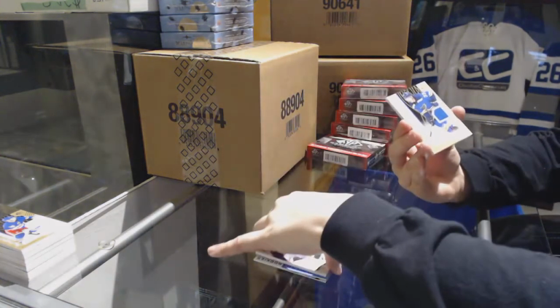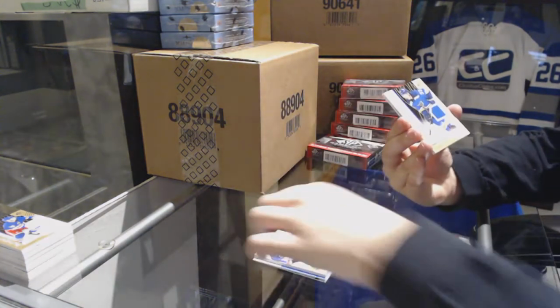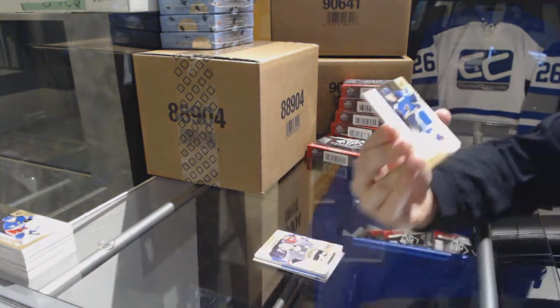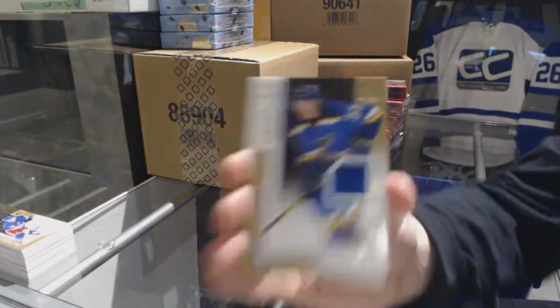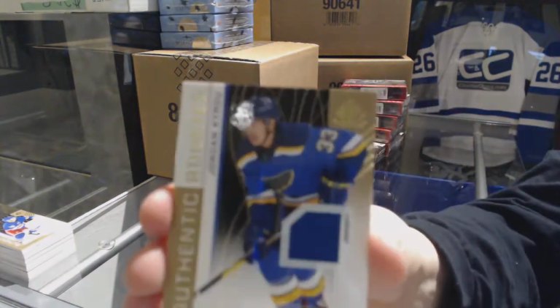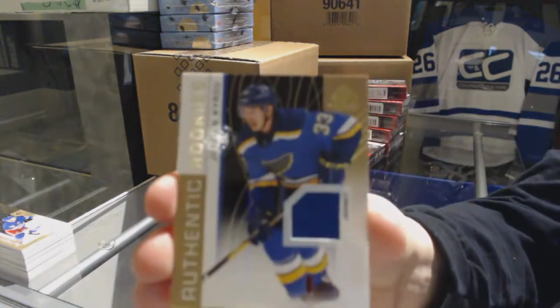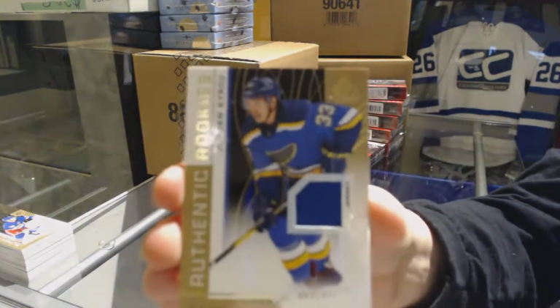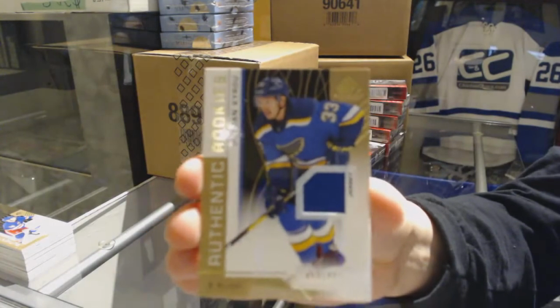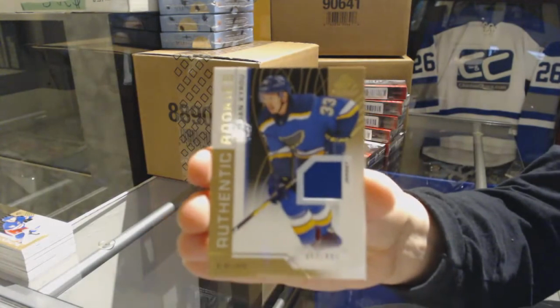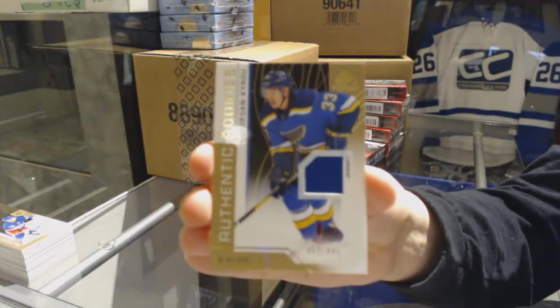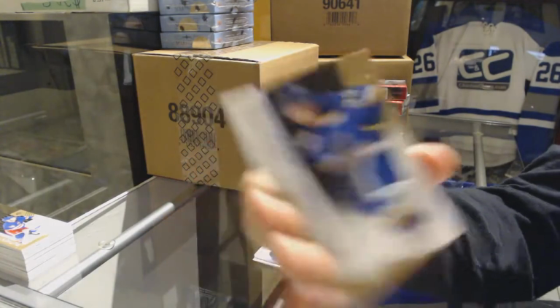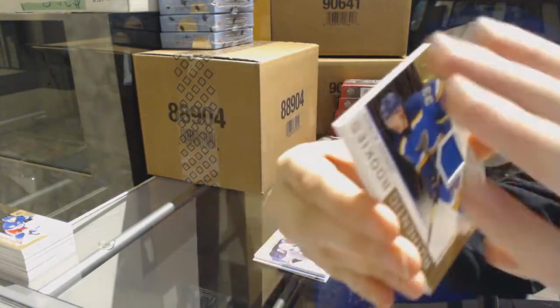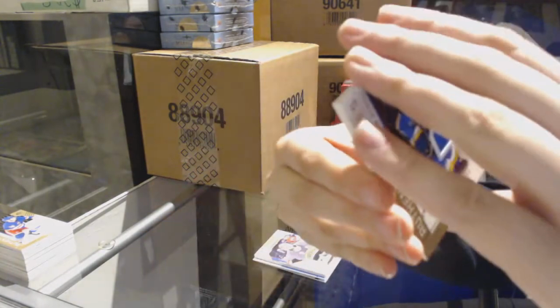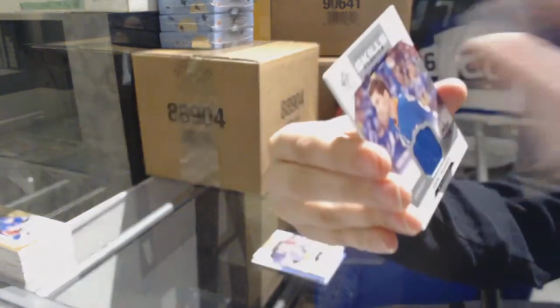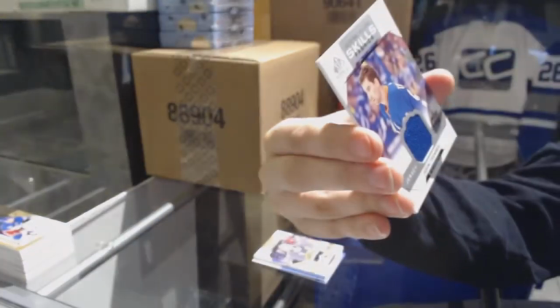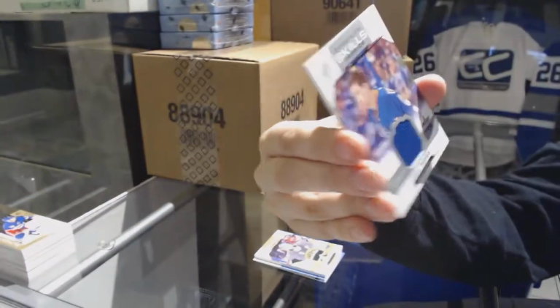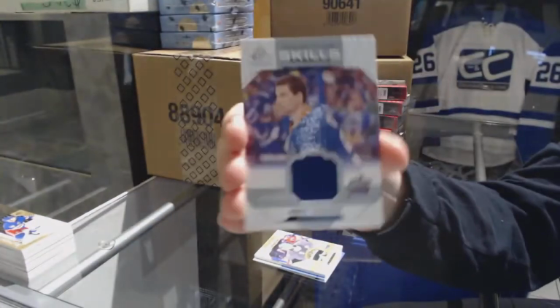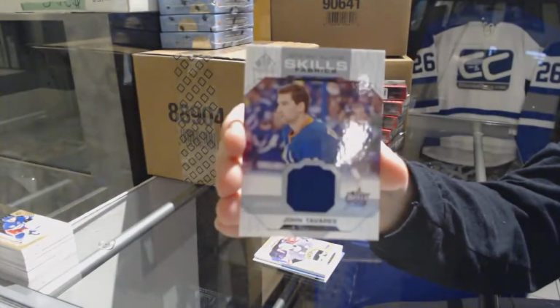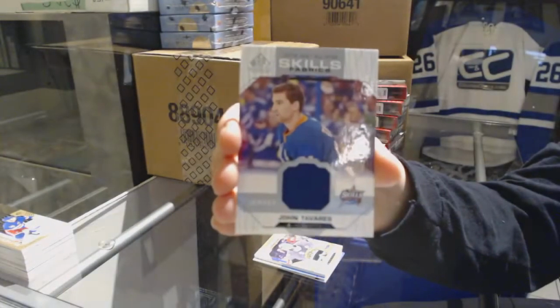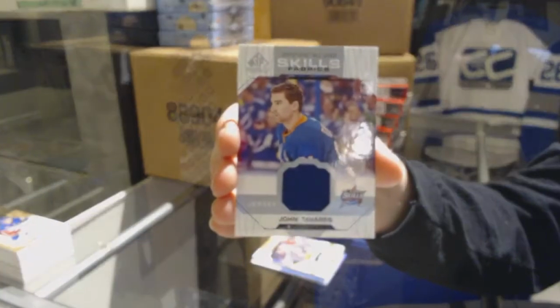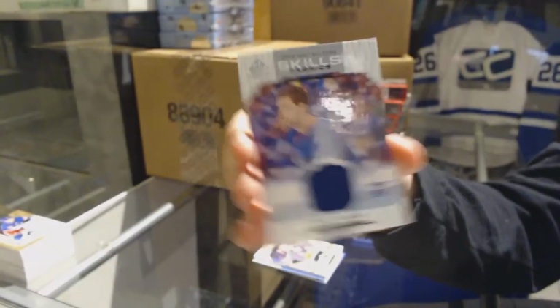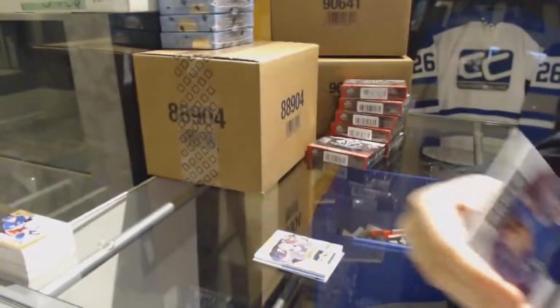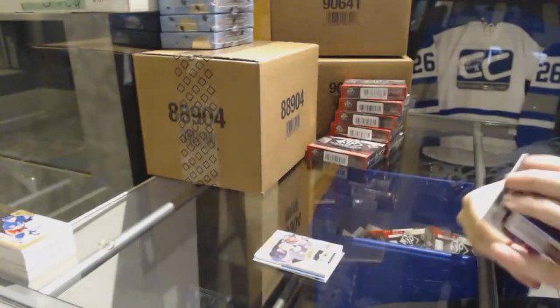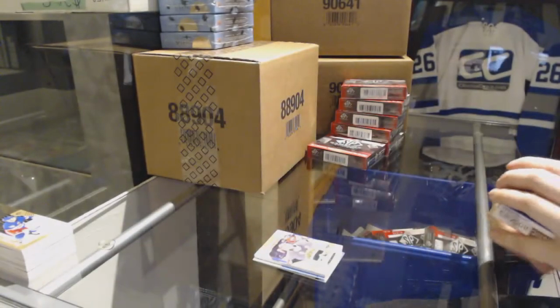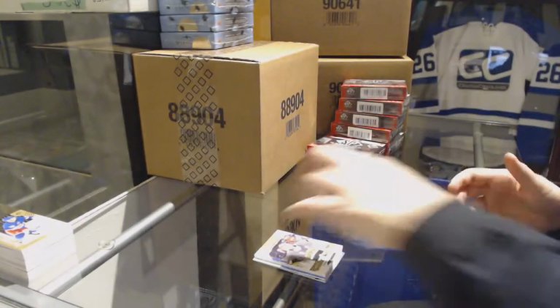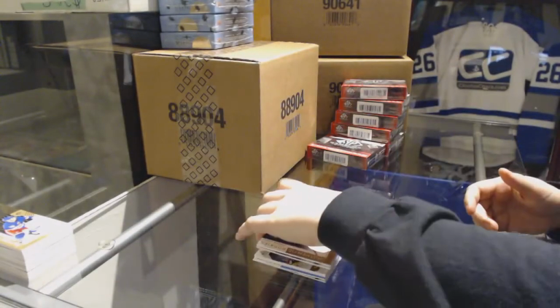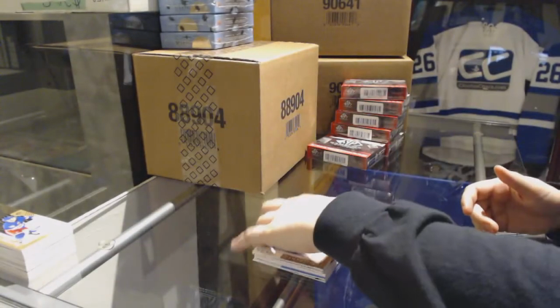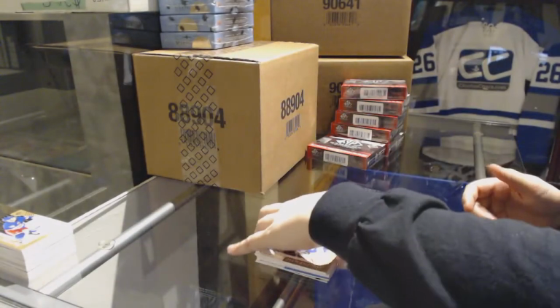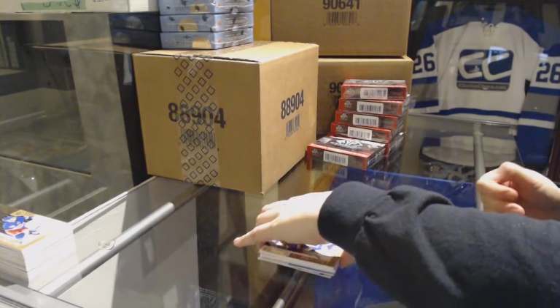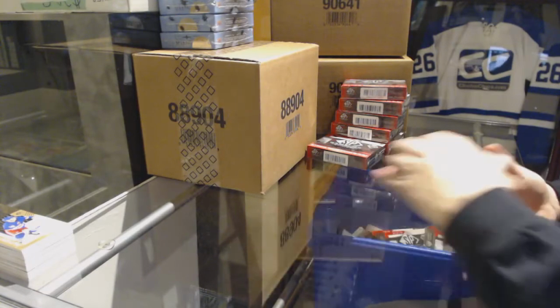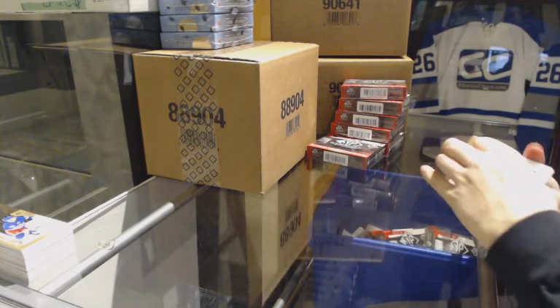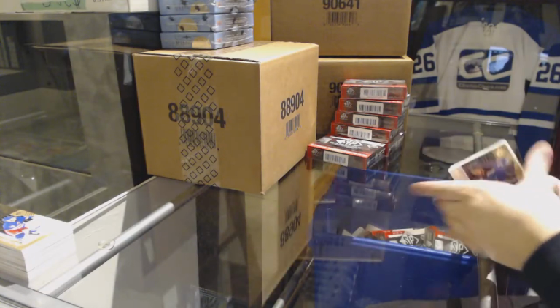Jersey numbered to 2499, Jordan Cairo for the St. Louis Blues, and a John Tavares New York Islanders All-Star Skills Fabrics jersey.